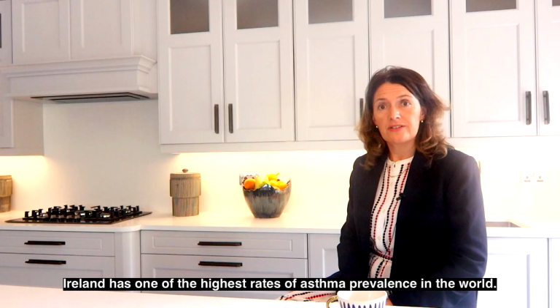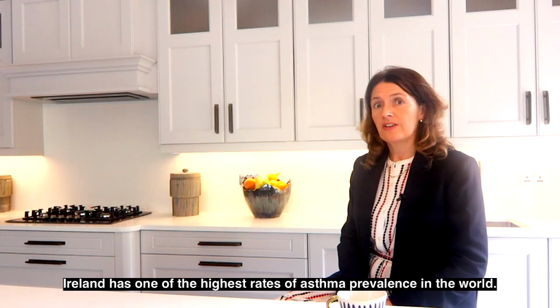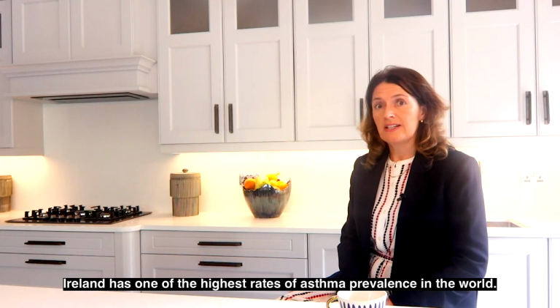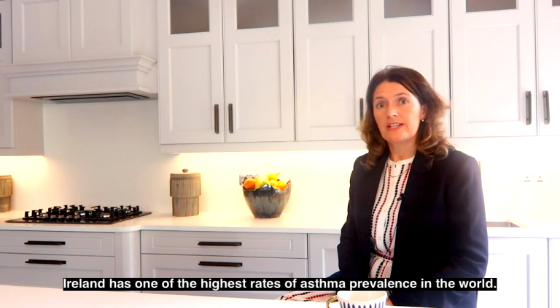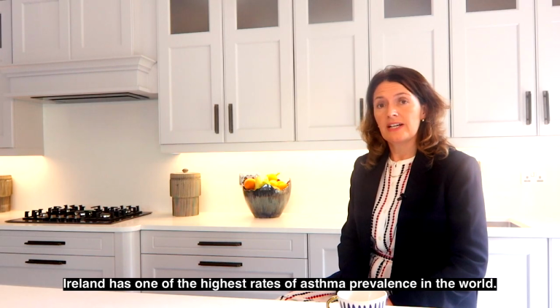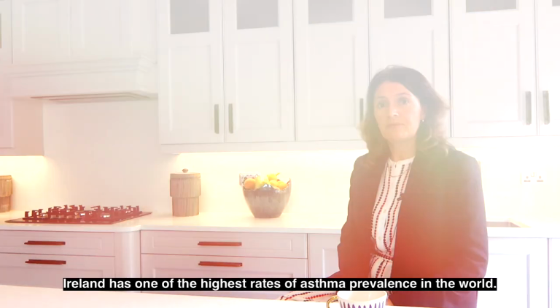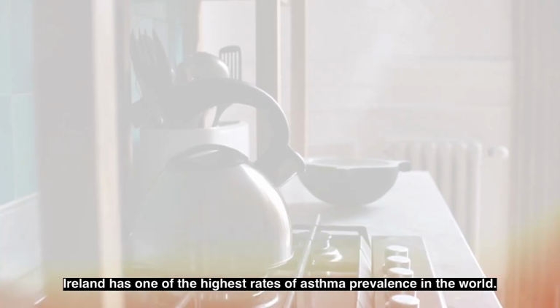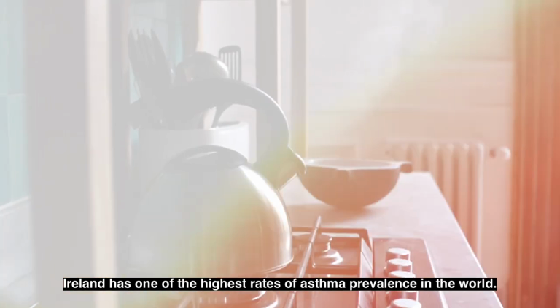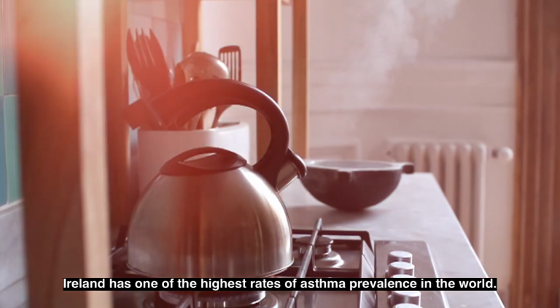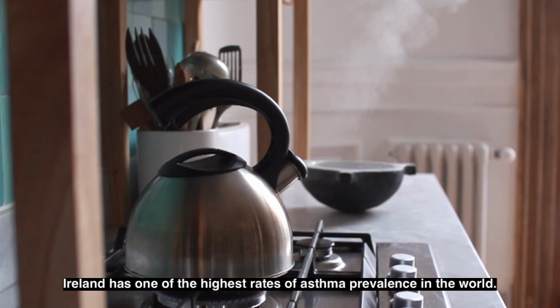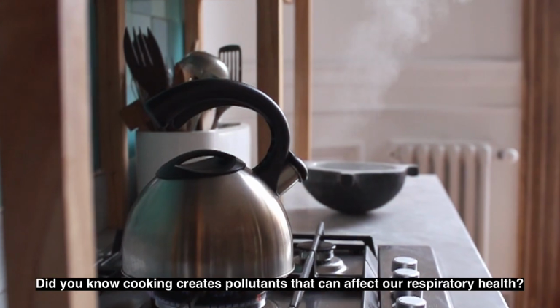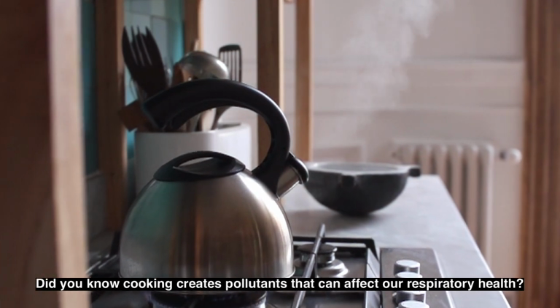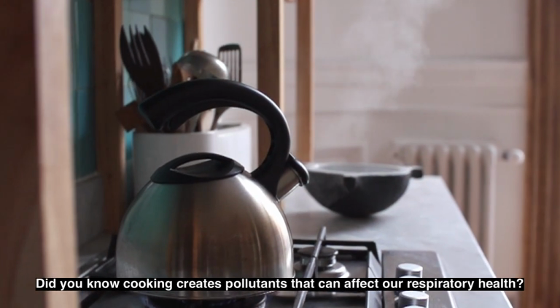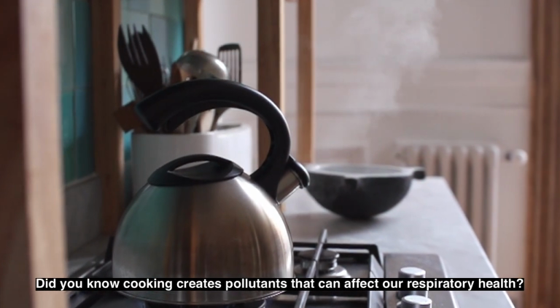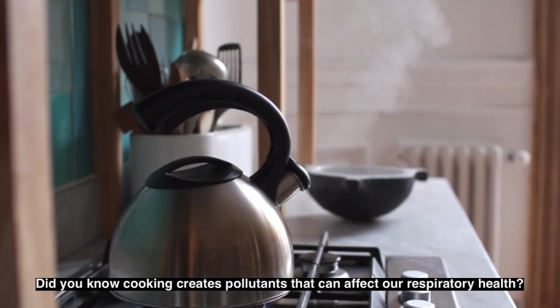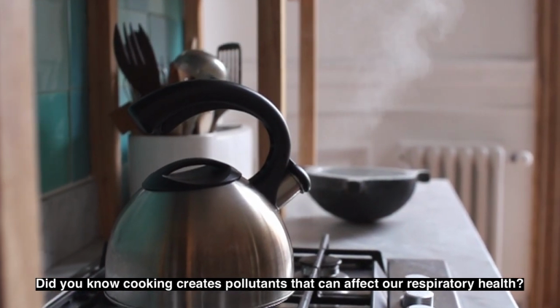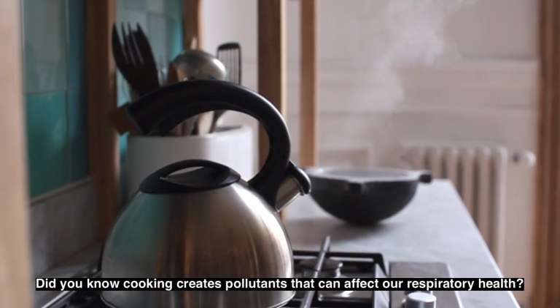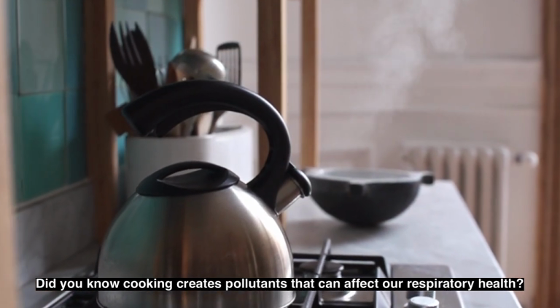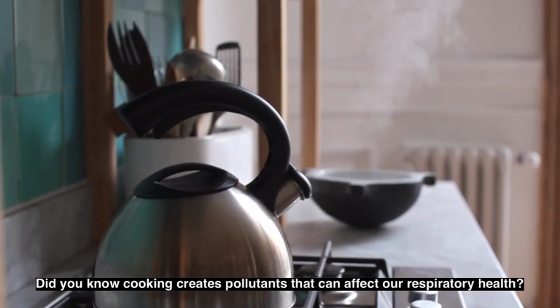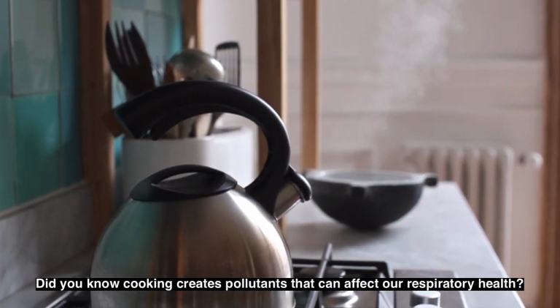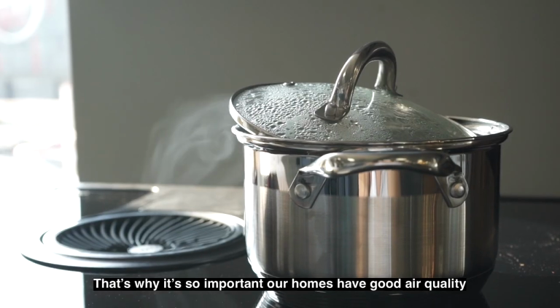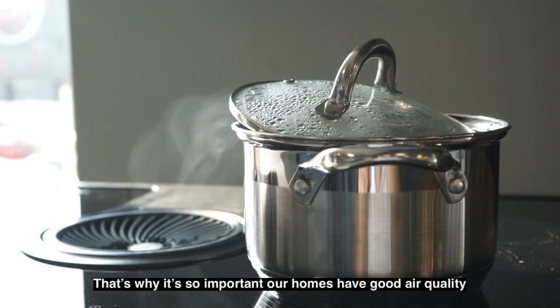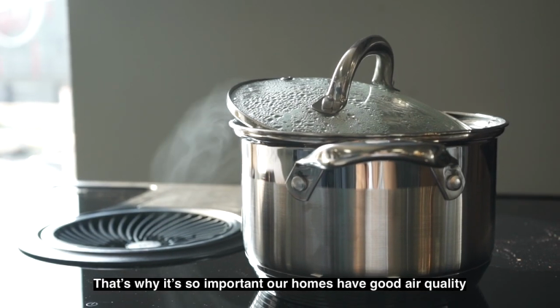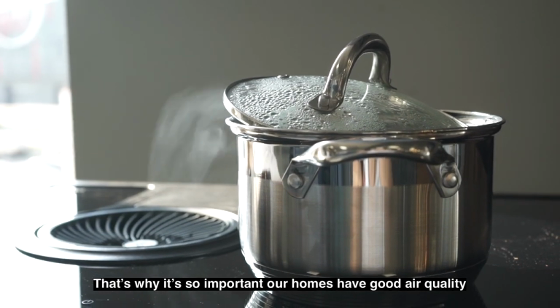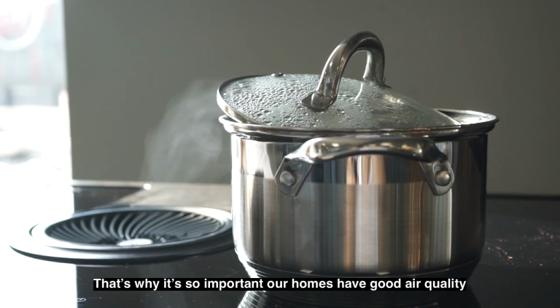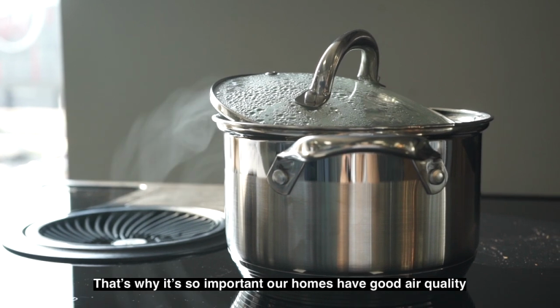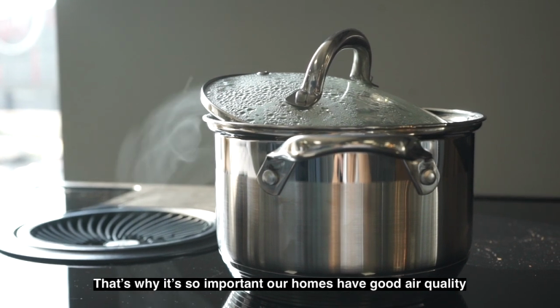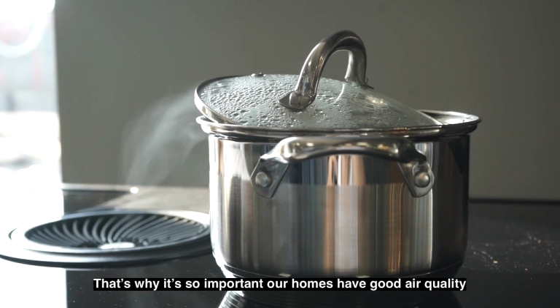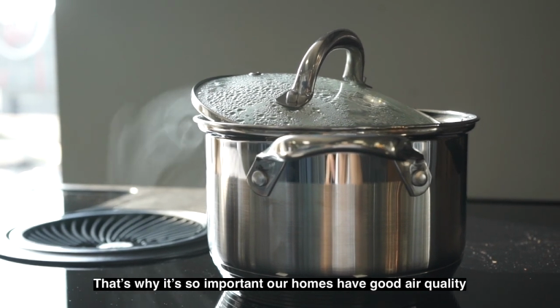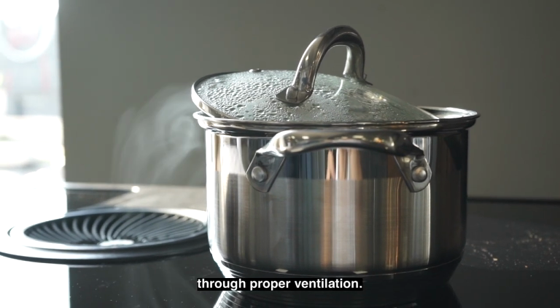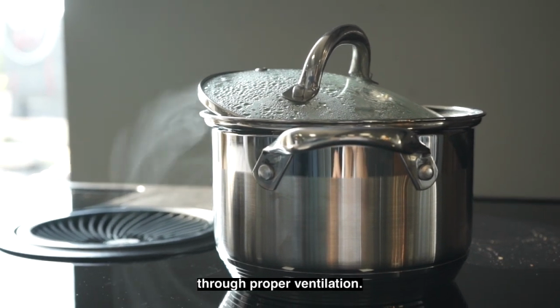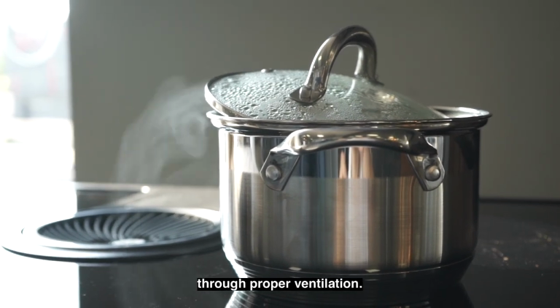Ireland has one of the highest rates of asthma prevalence in the world. Did you know that cooking creates pollutants that can affect our respiratory health? That's why it's so important our homes have good air quality through proper ventilation.